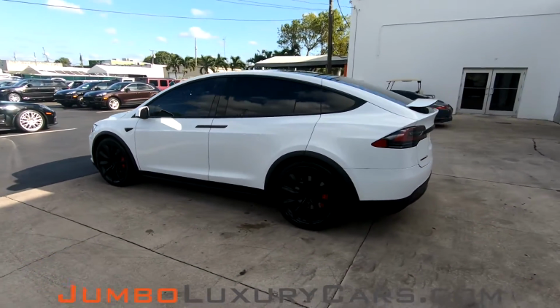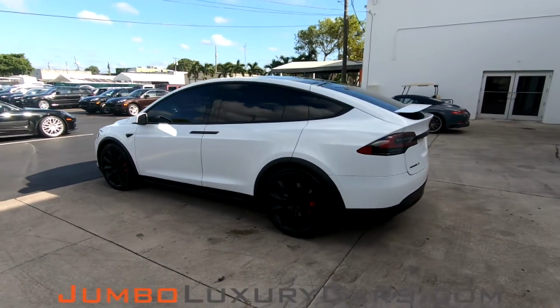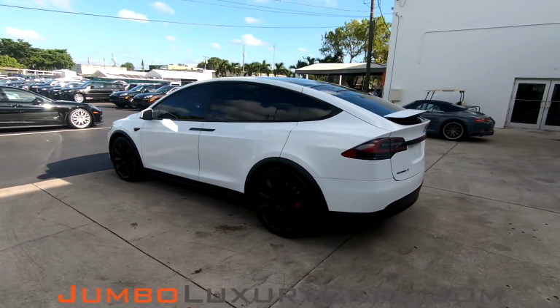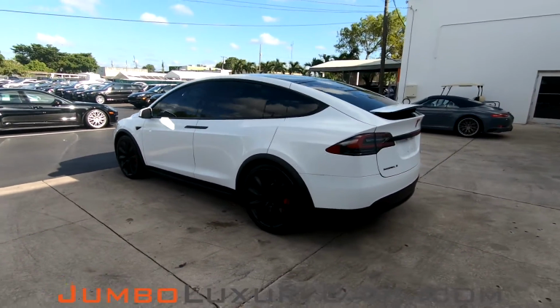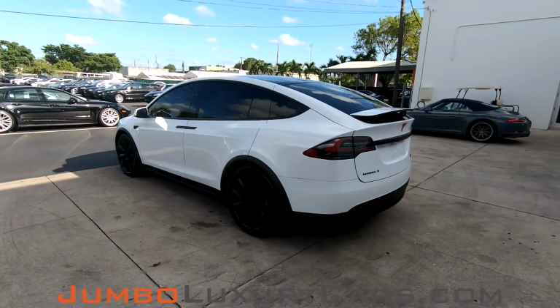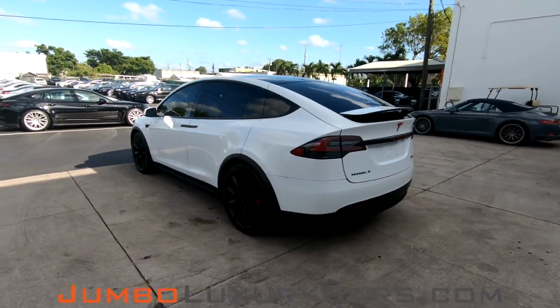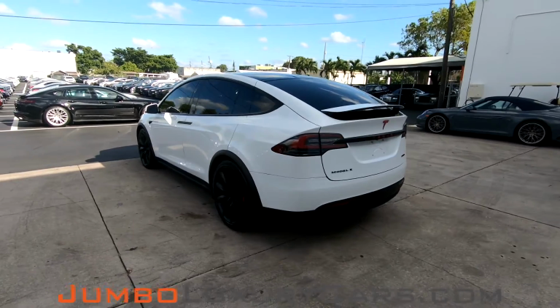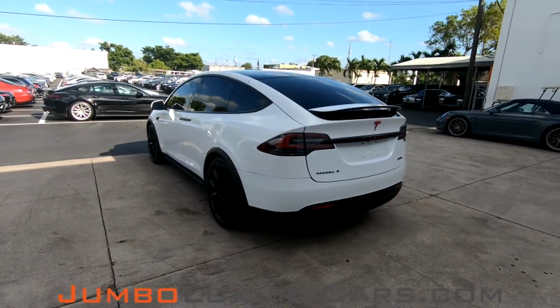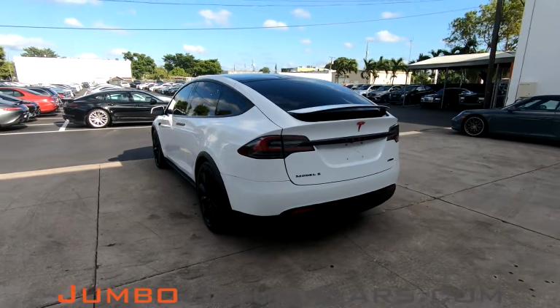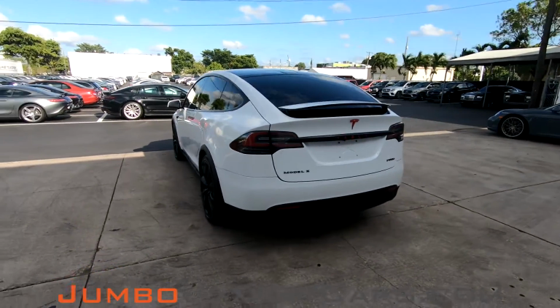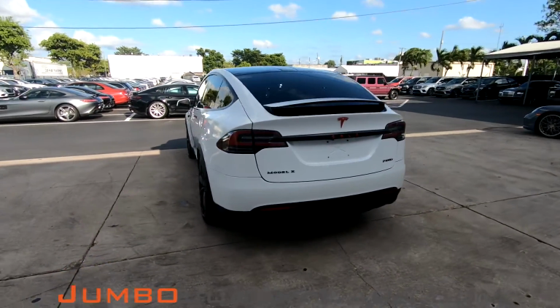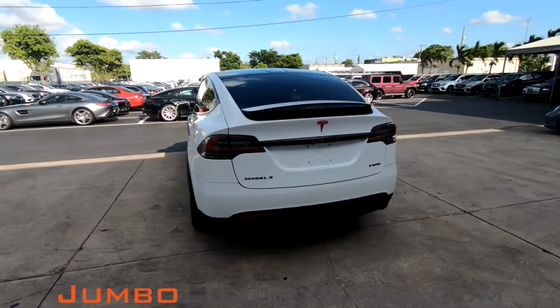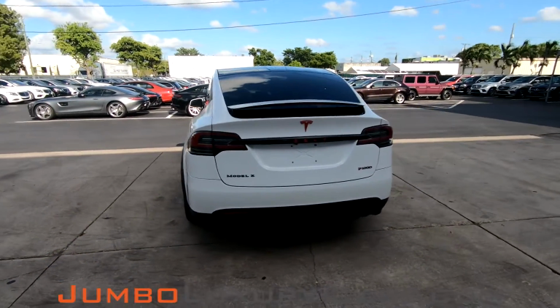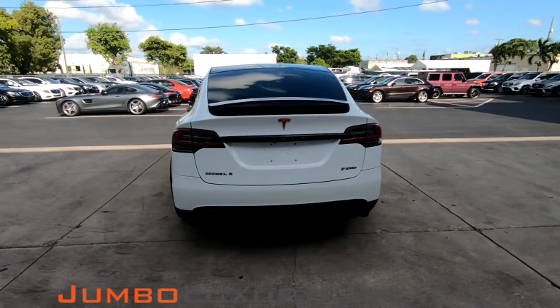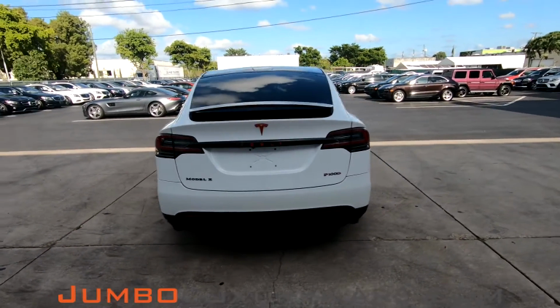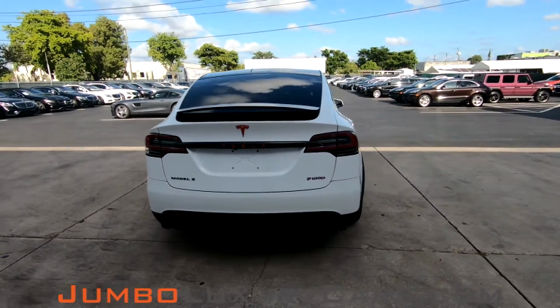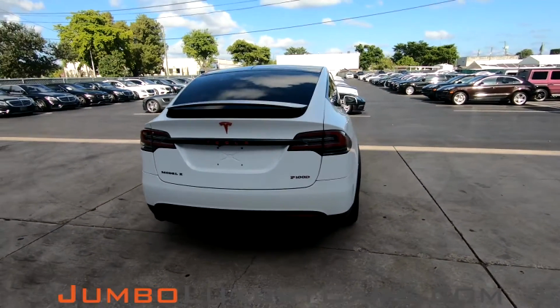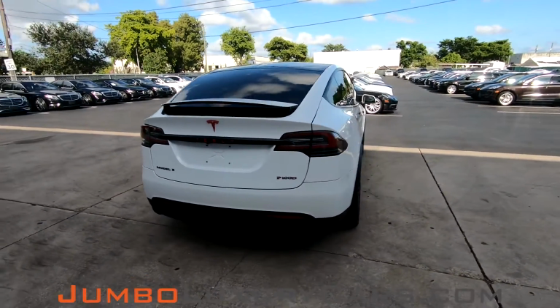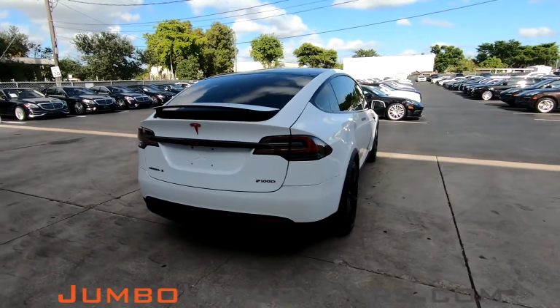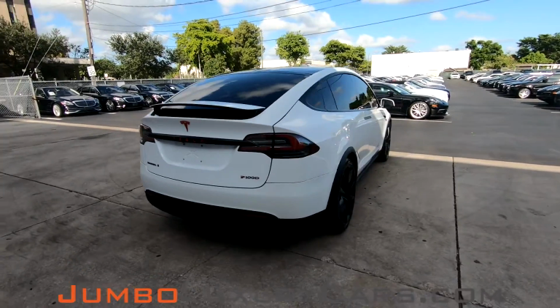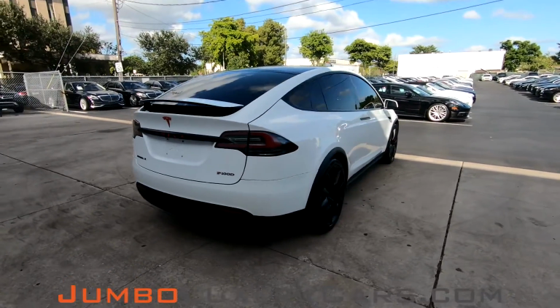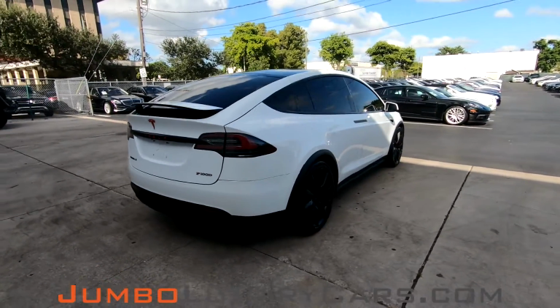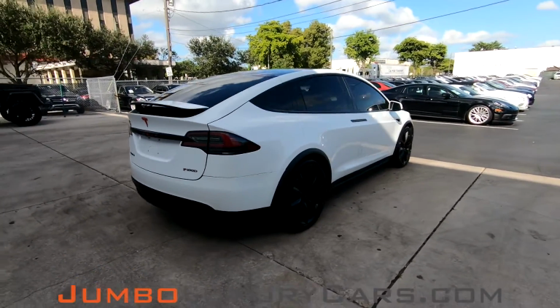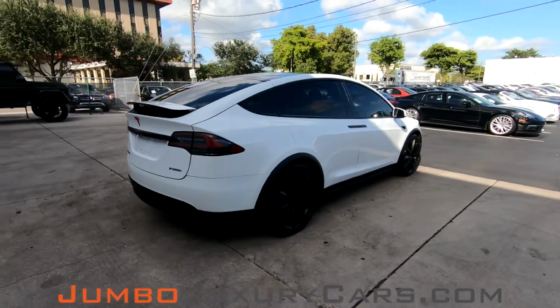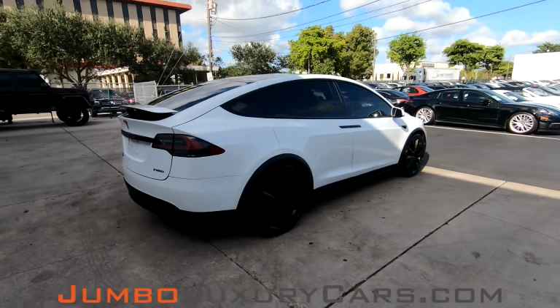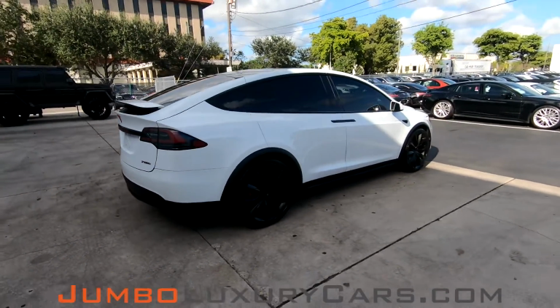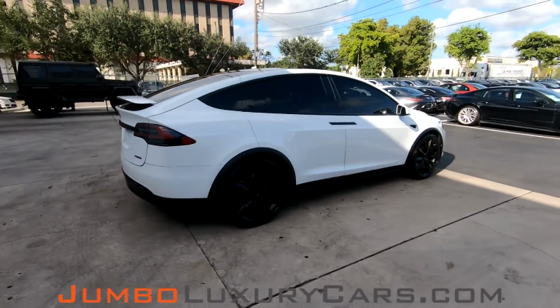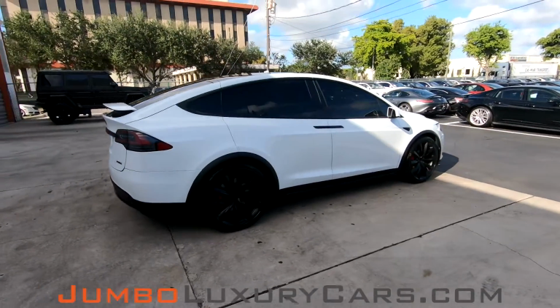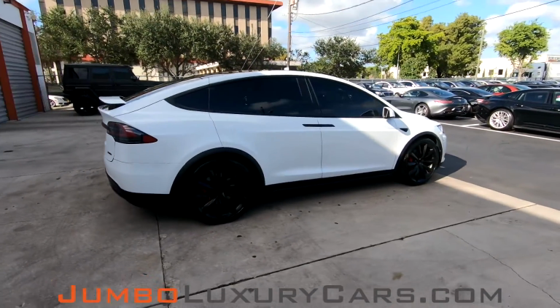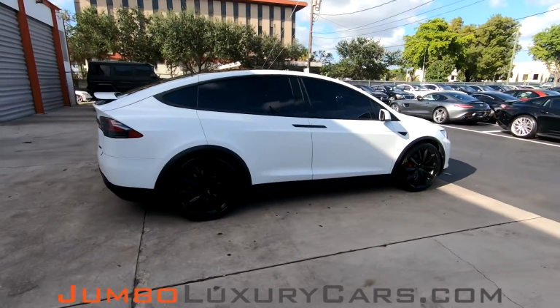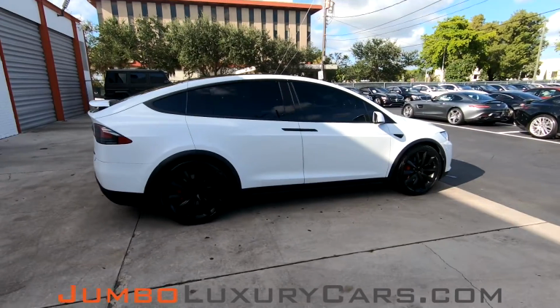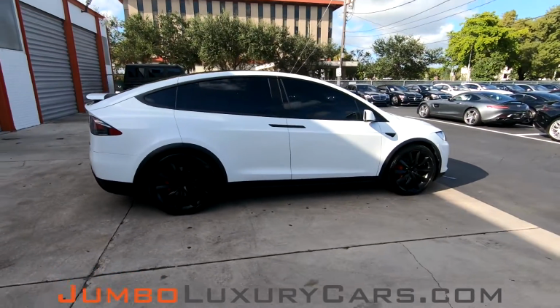This vehicle currently has 8,706 miles and according to Carfax has accidents reported with one previous owner. This video is made to give you a detailed description of the vehicle, its options, as well as its history.